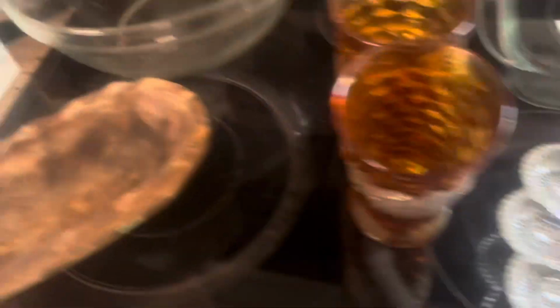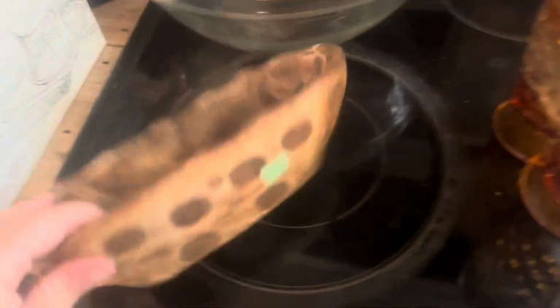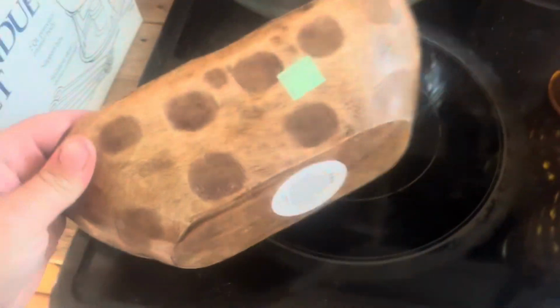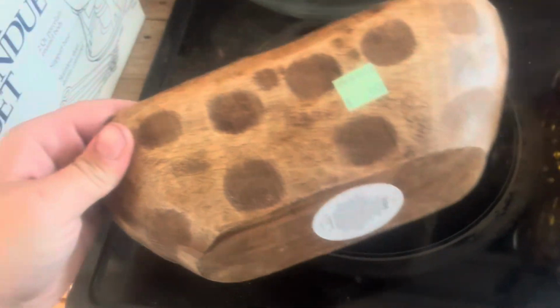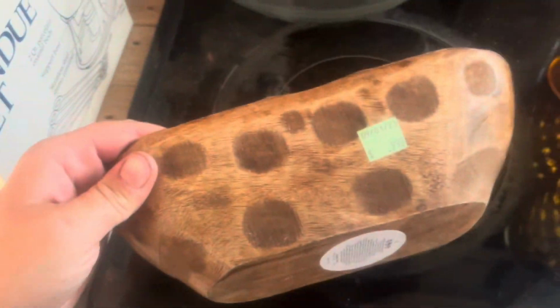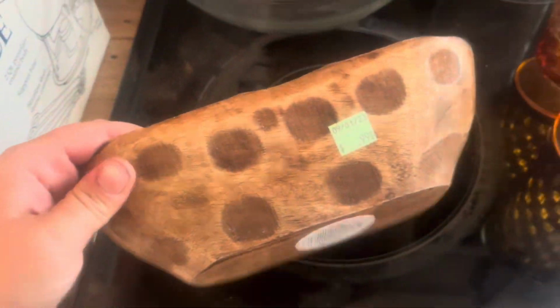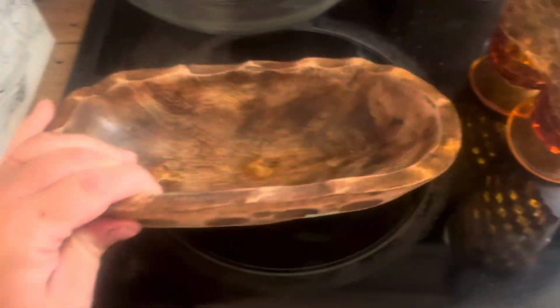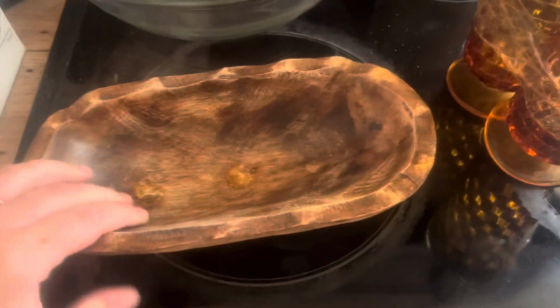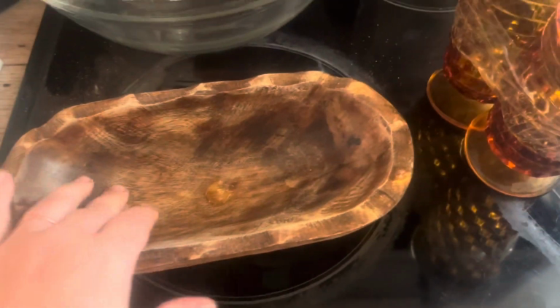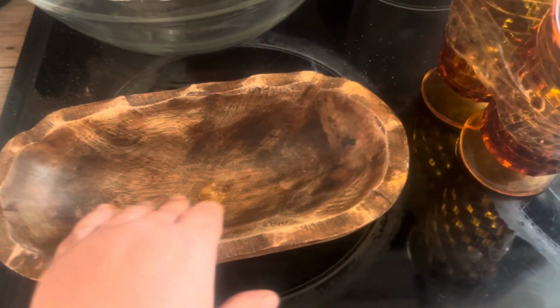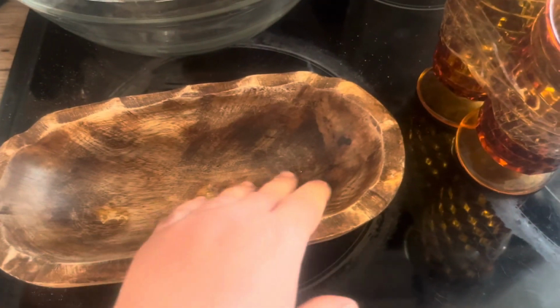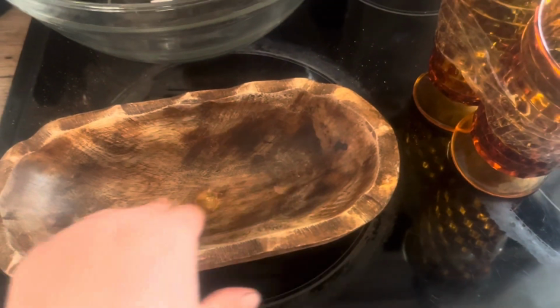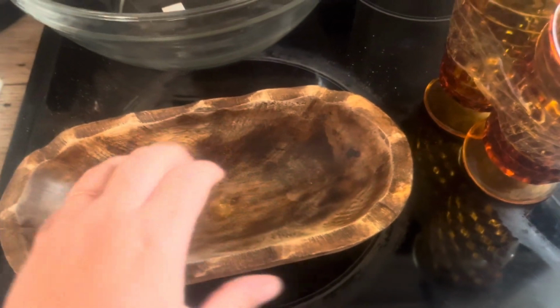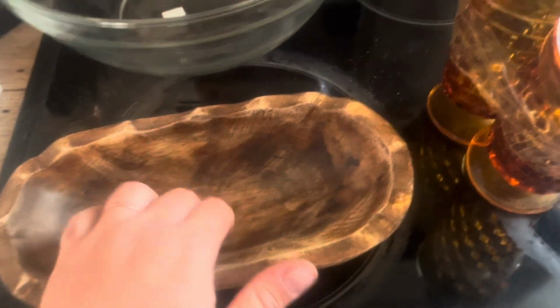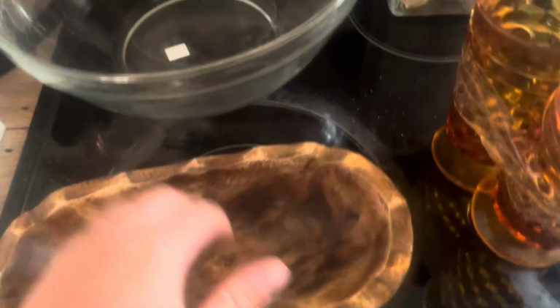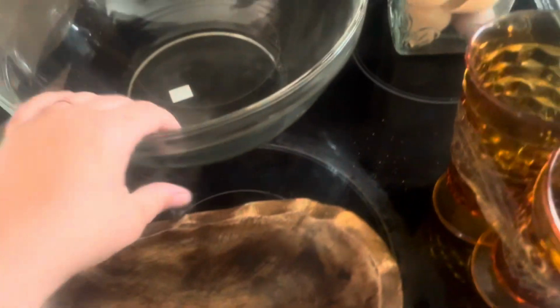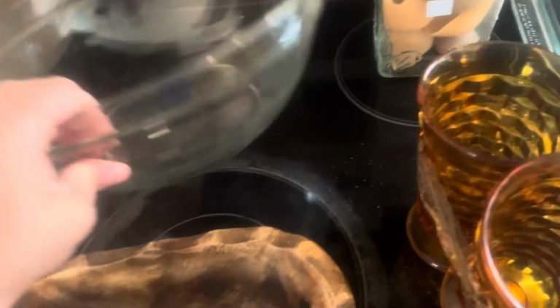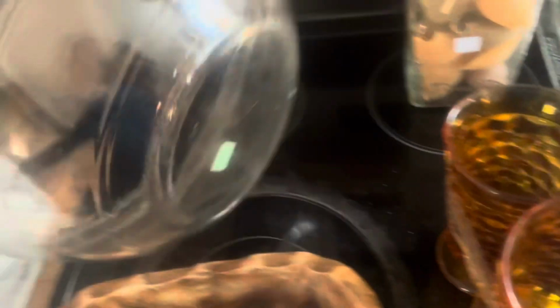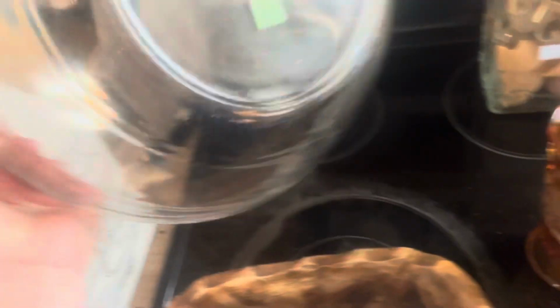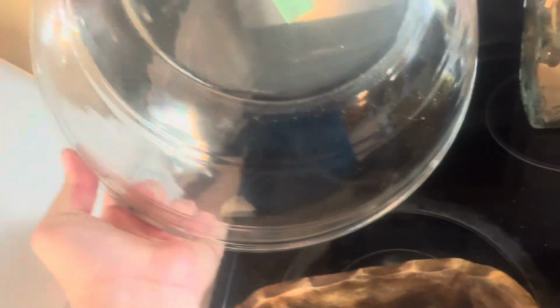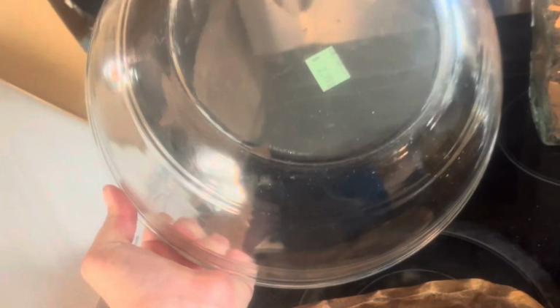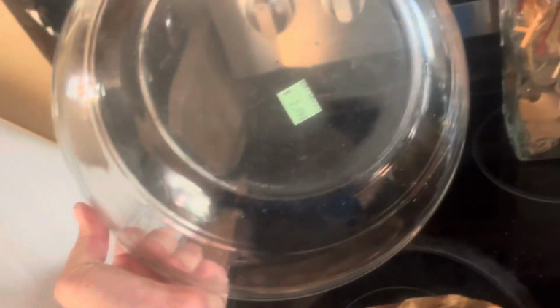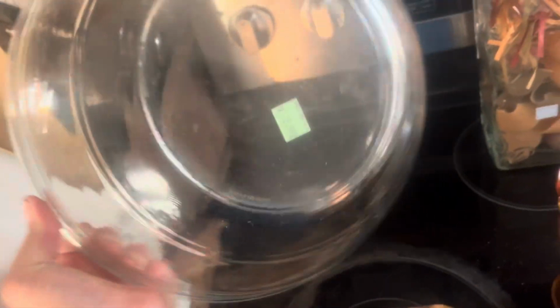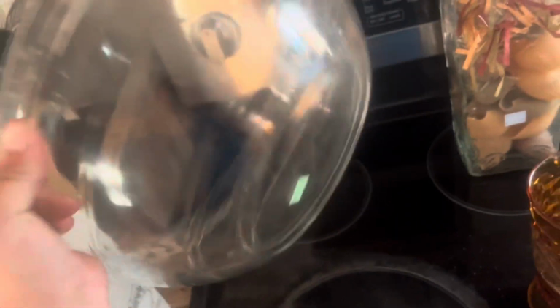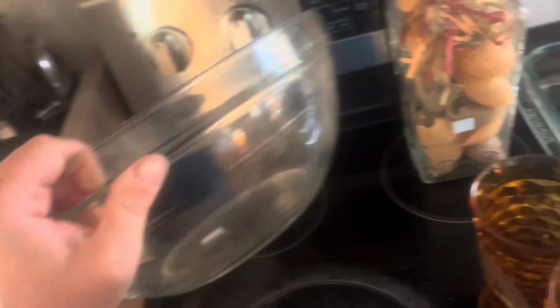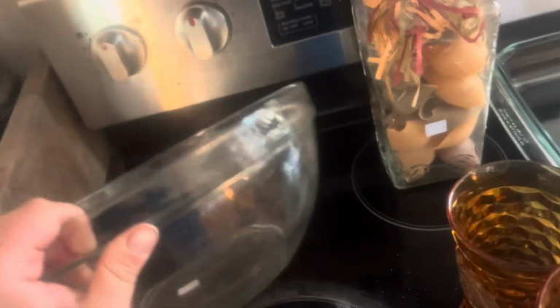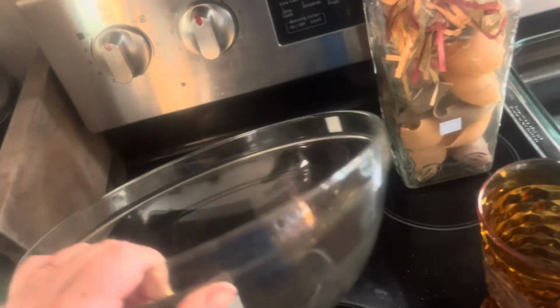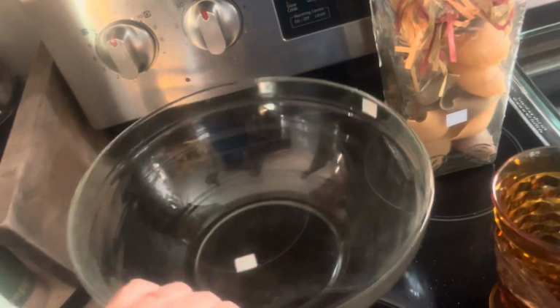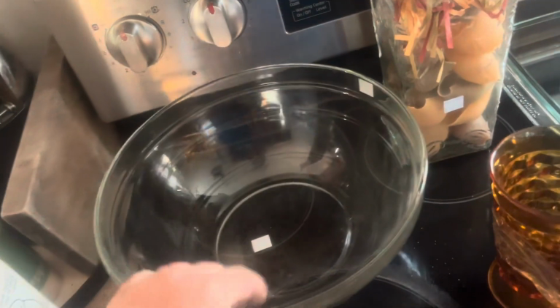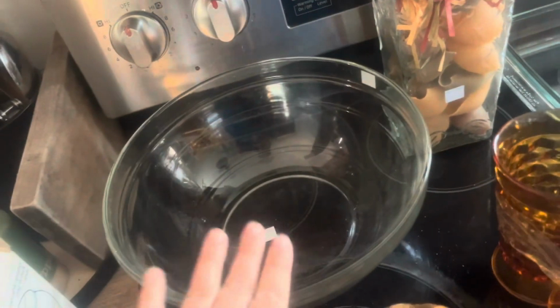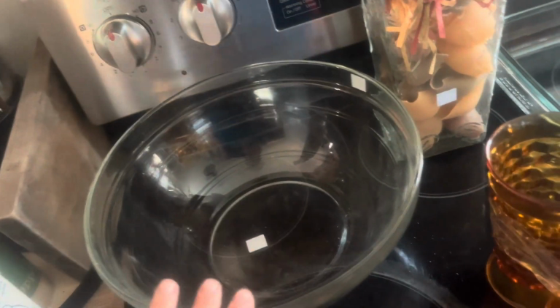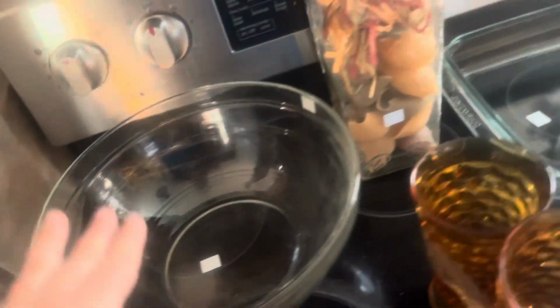This was $0.99 — I'm going to try to make my own candle out of this. This bowl was $2.99. It's a big bowl and I can use it for sourdough.